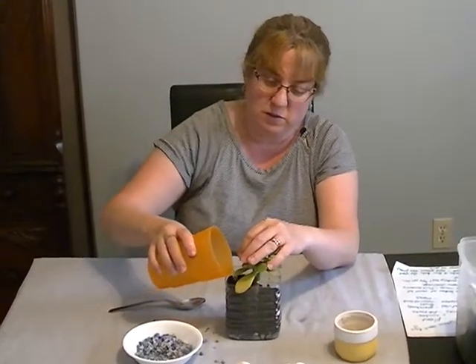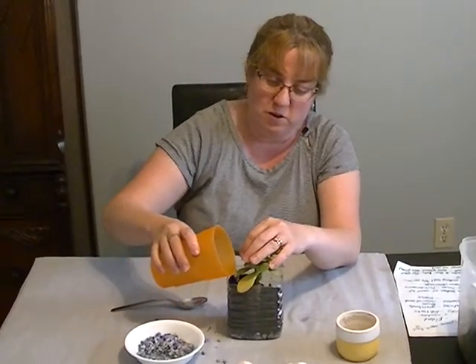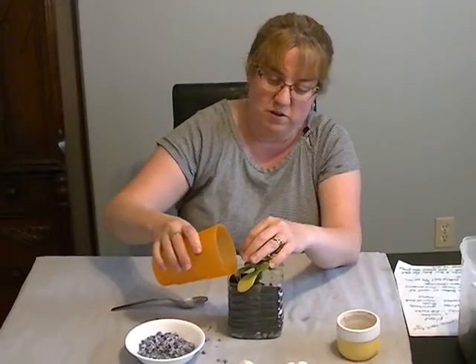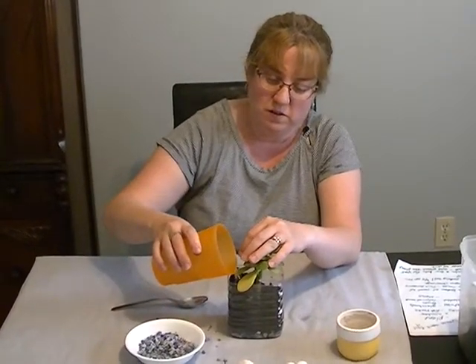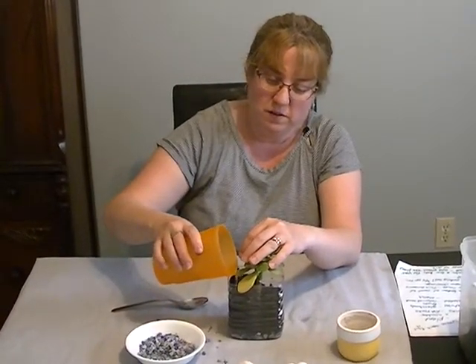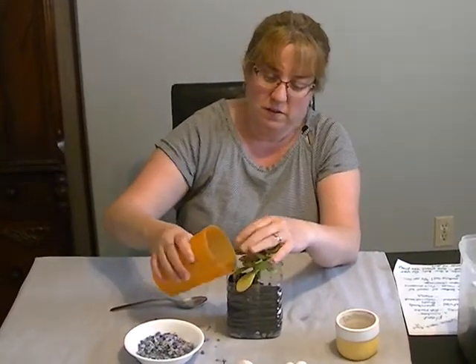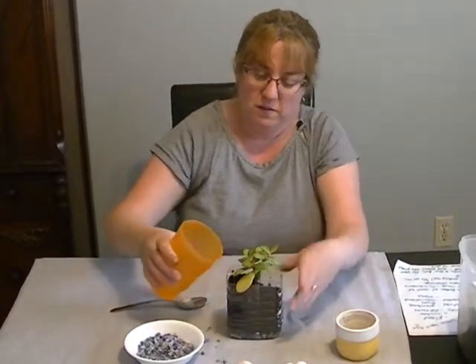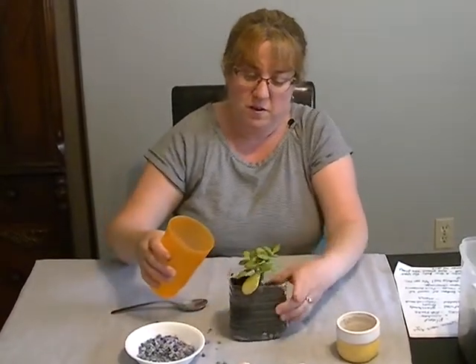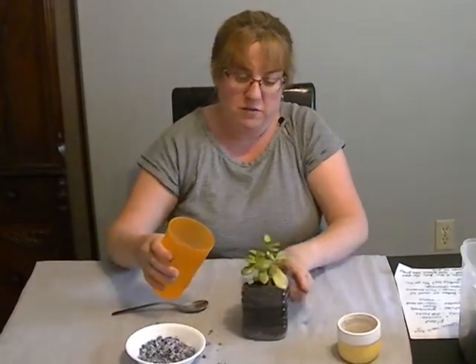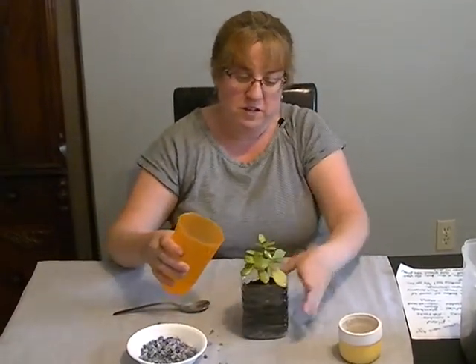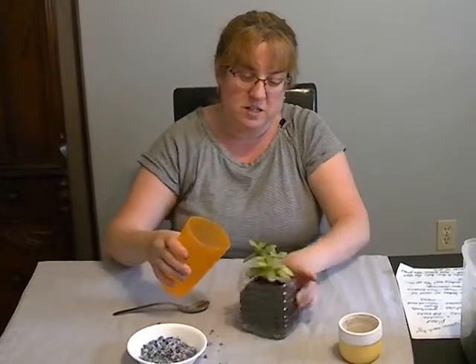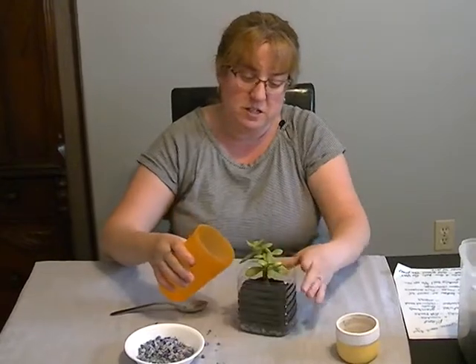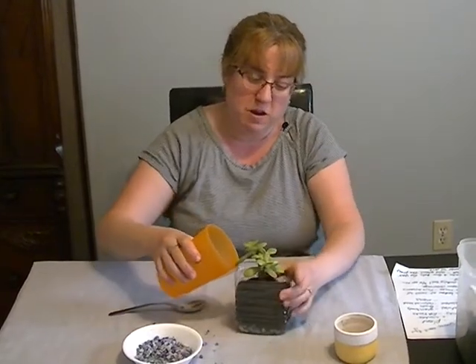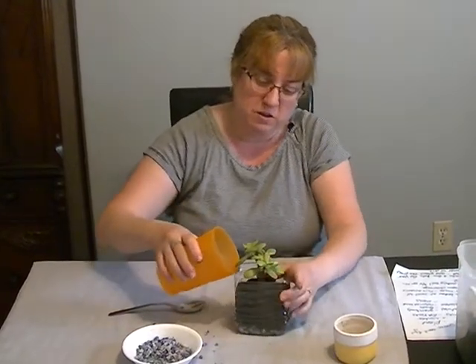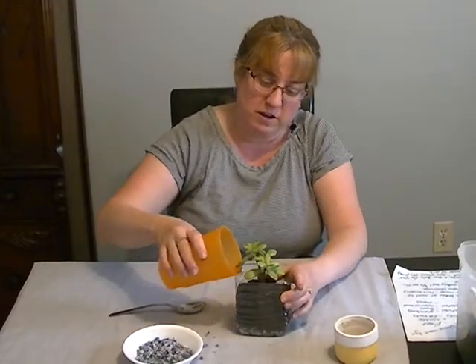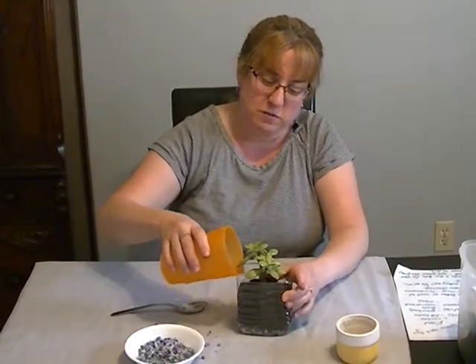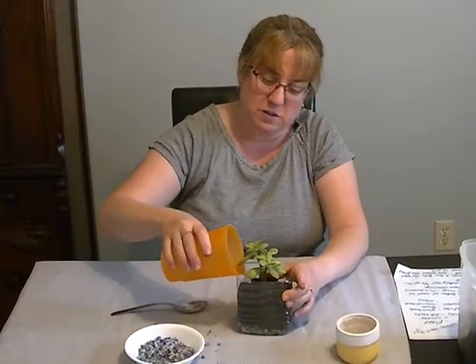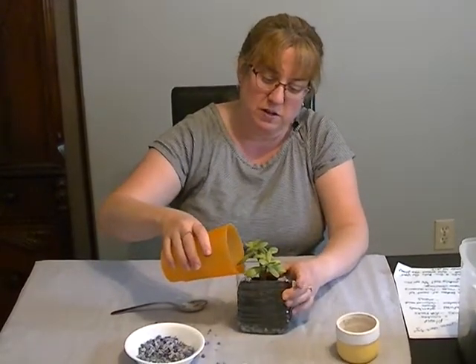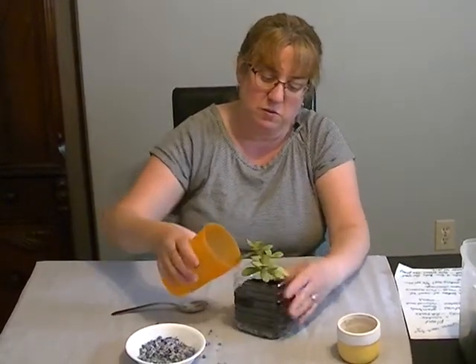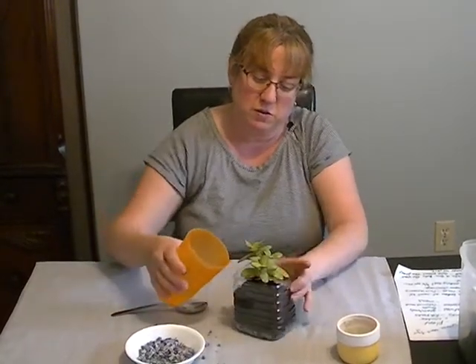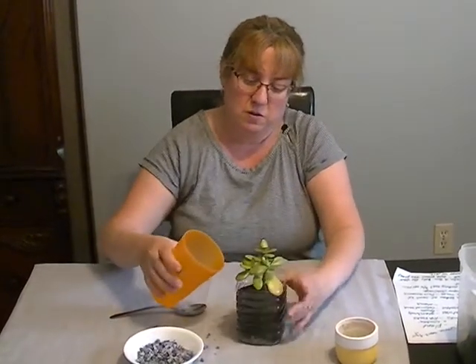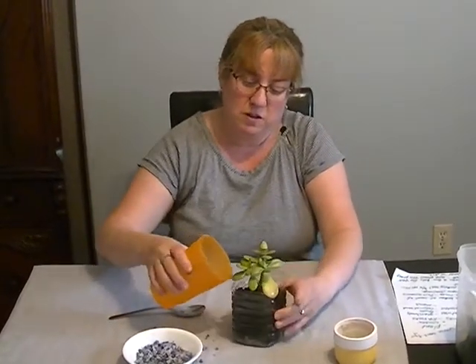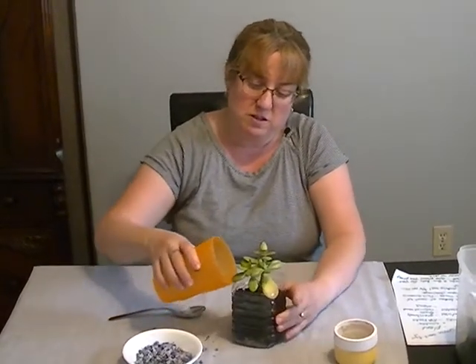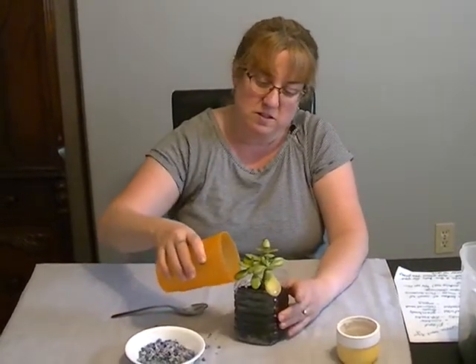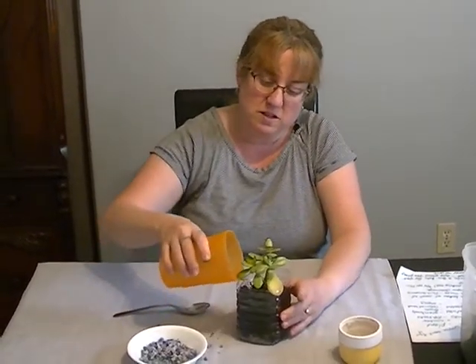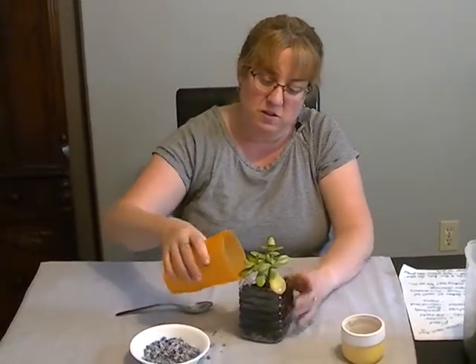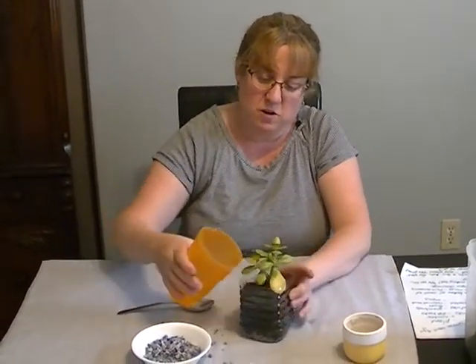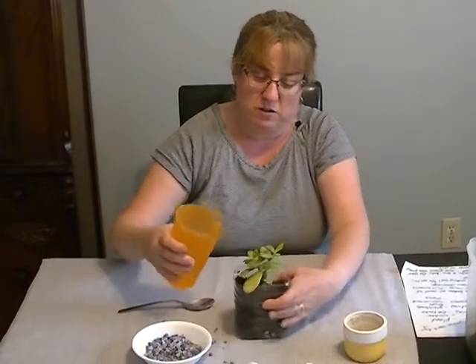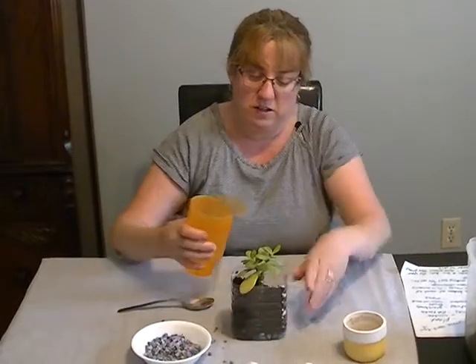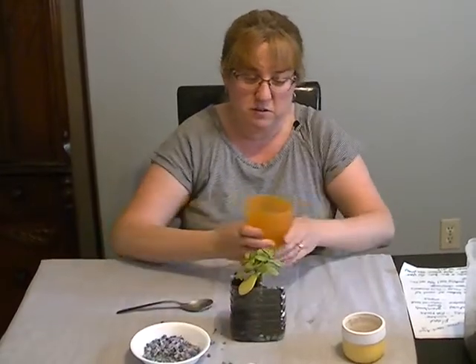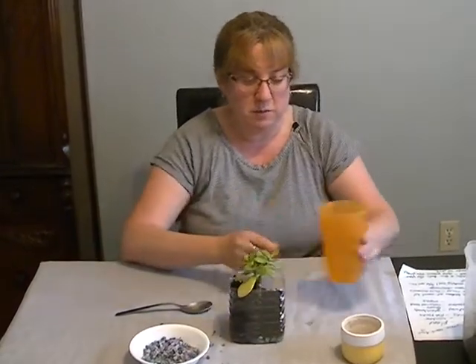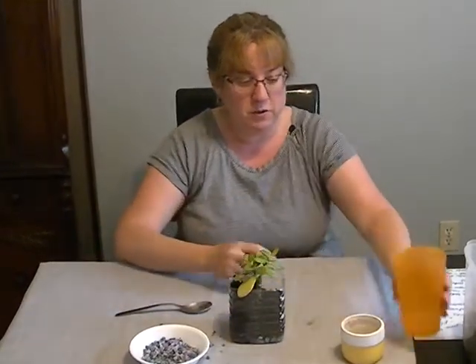Now if your dirt's a little bit dry, just give it a little bit of water. You want to find a nice sunny spot in your house beside a window where it can get lots of sun, and you can water it every day too to help it grow.